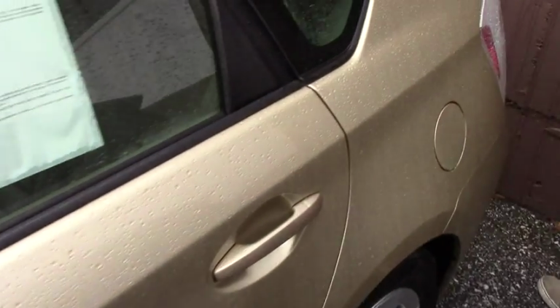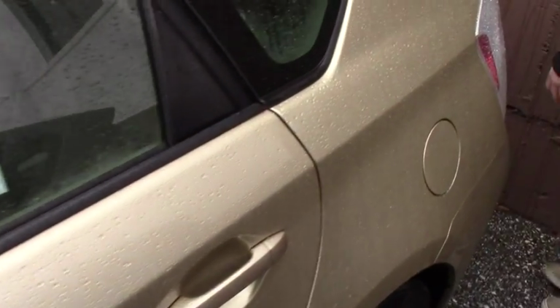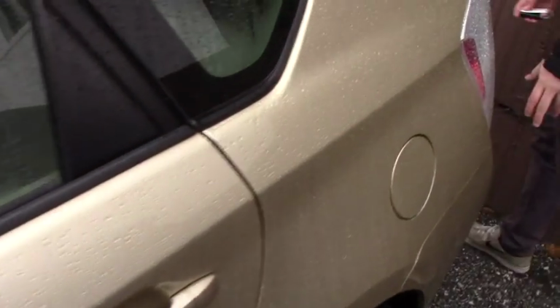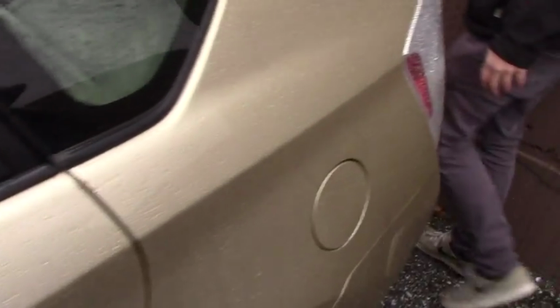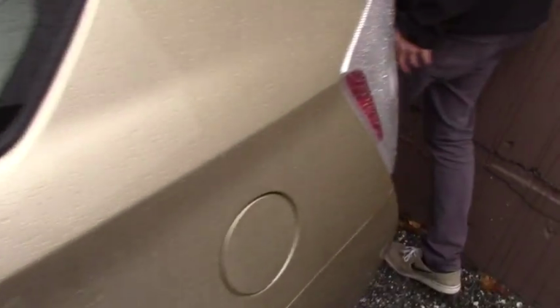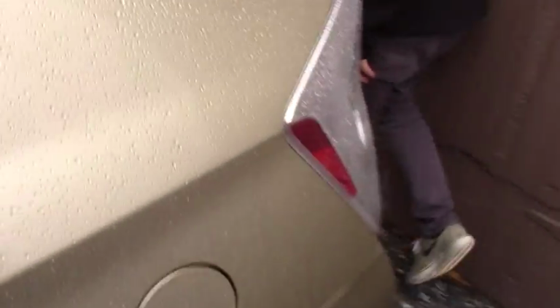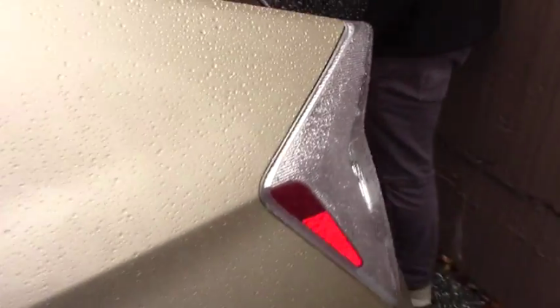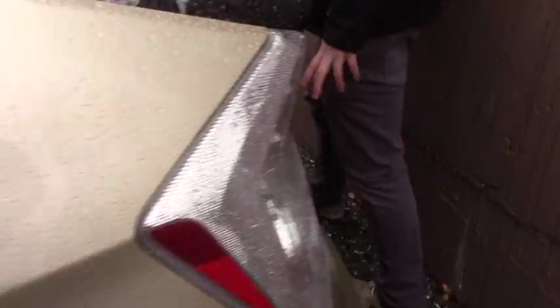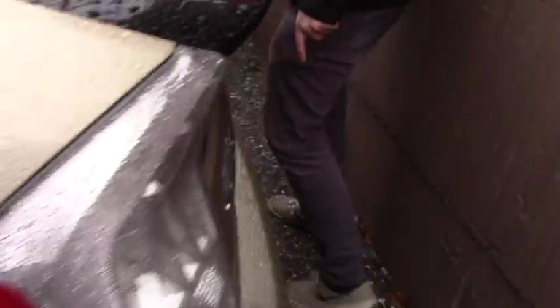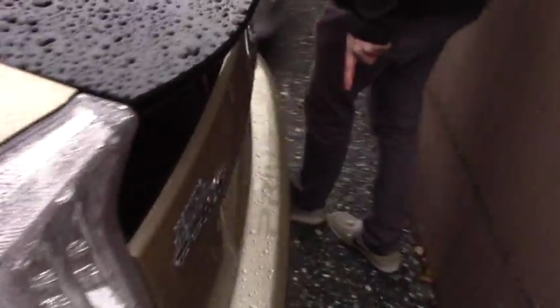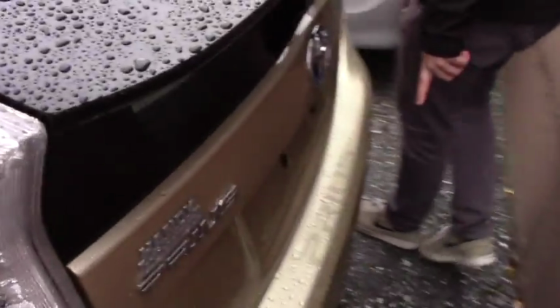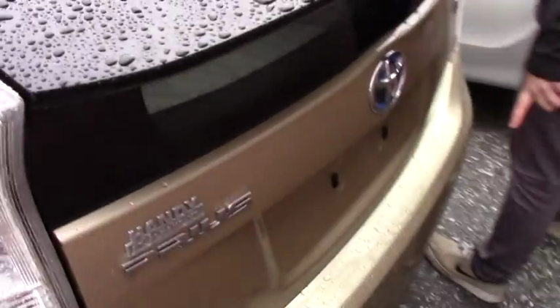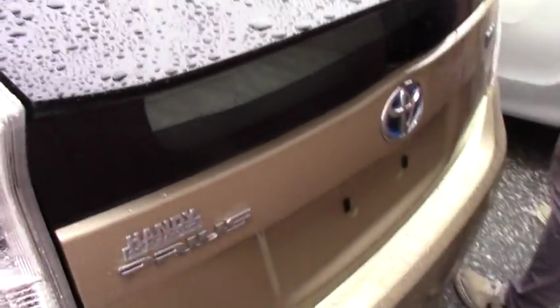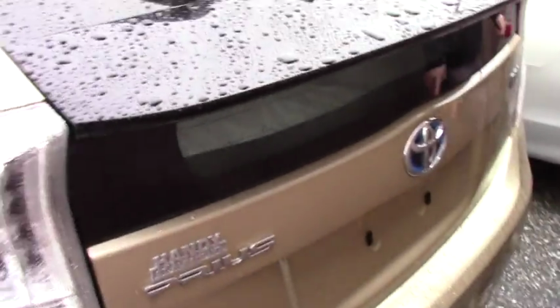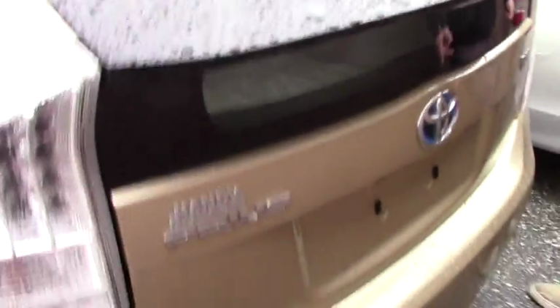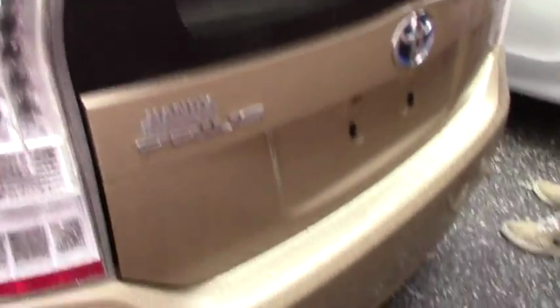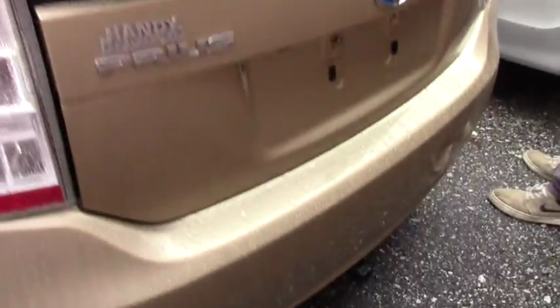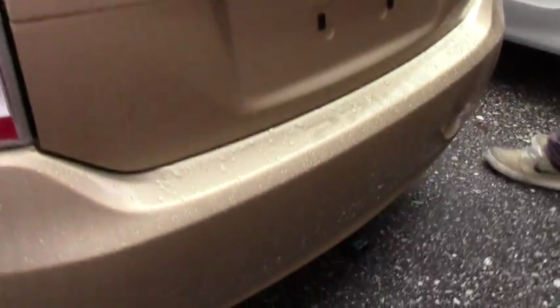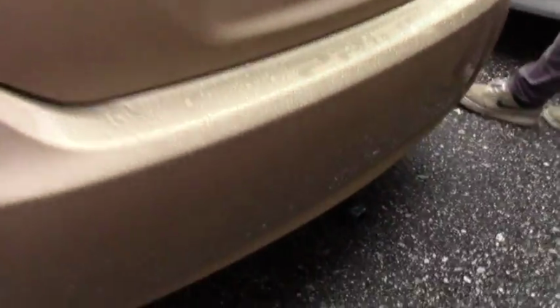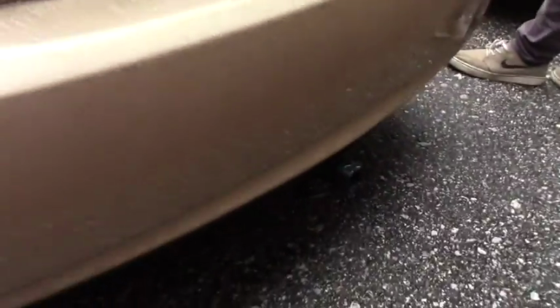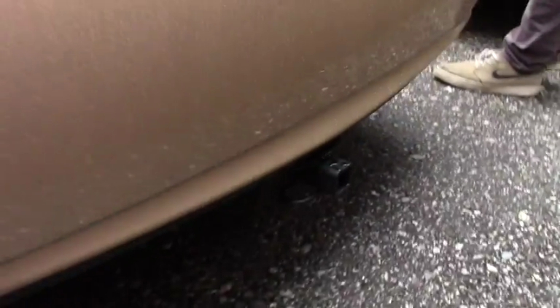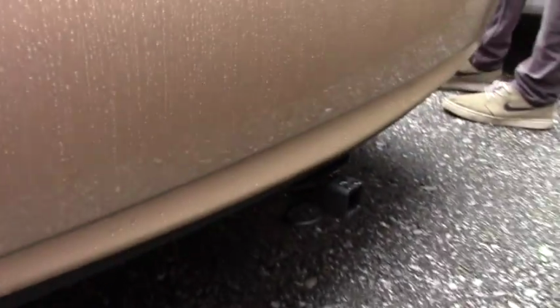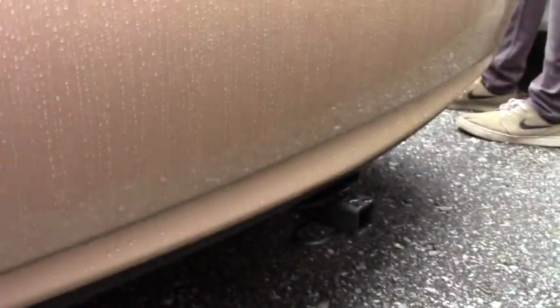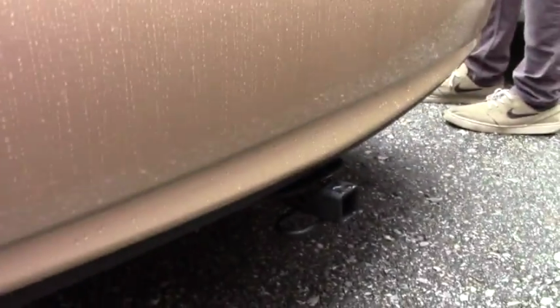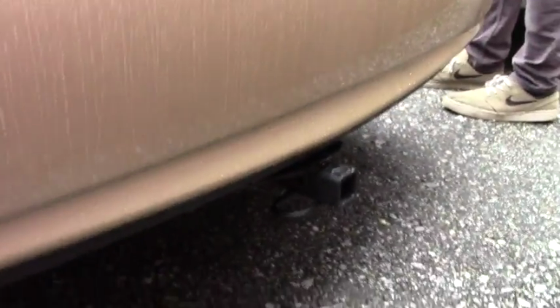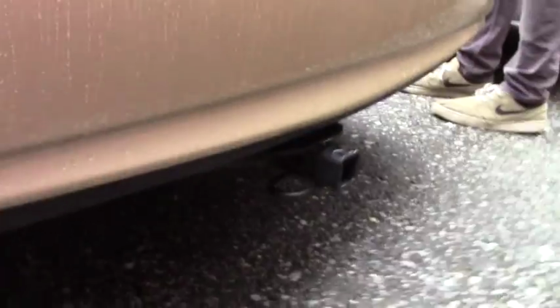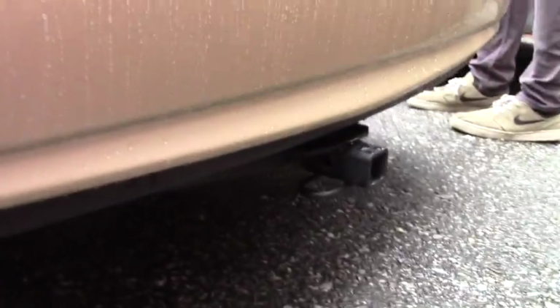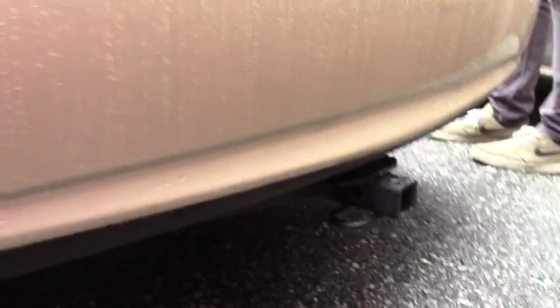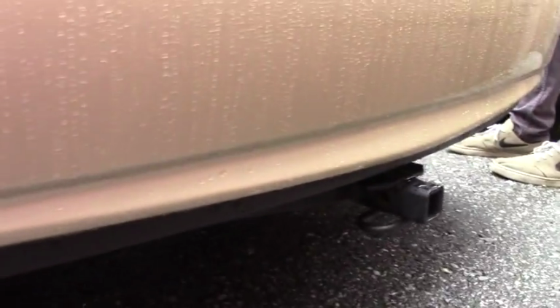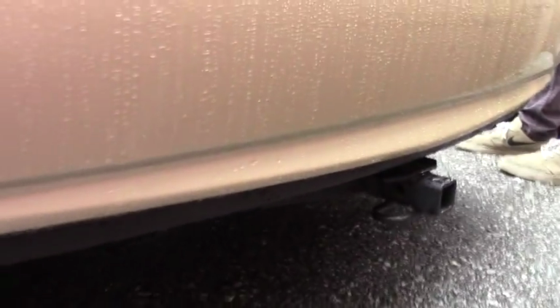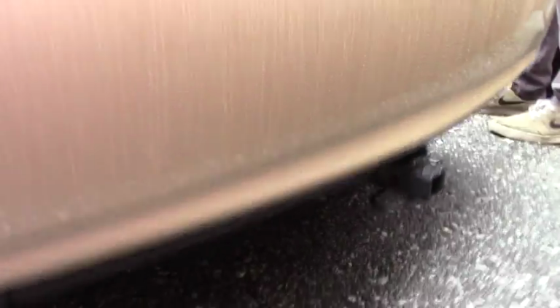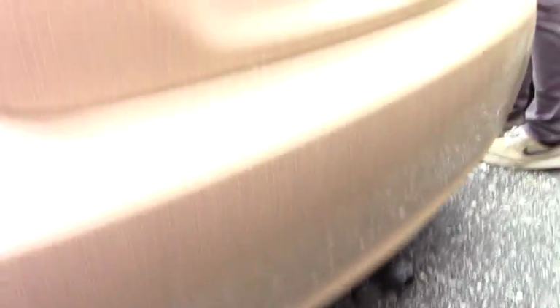Literally no scratches at all that I can see. This does have a small tow hitch on it — not sure what was pulled with it or how often it was used, but the car is in great shape.